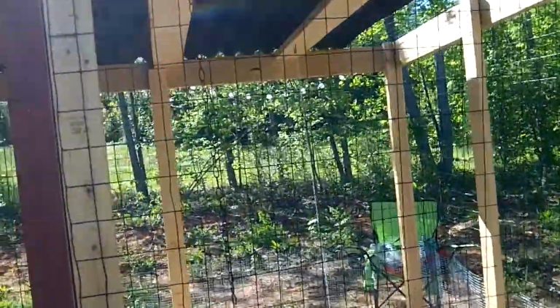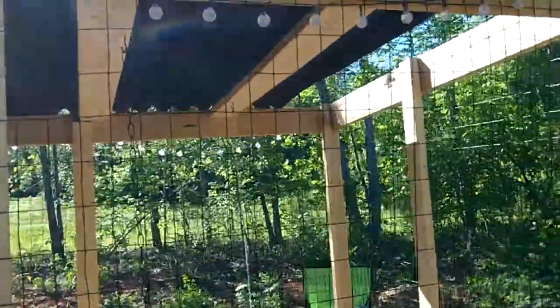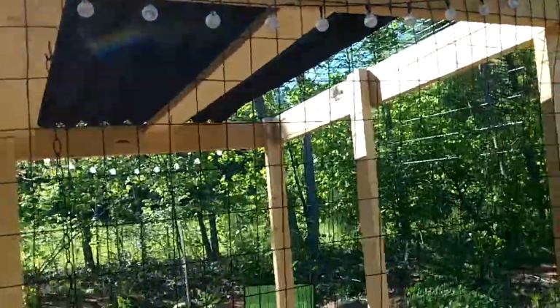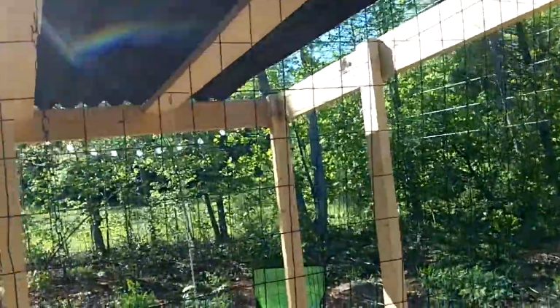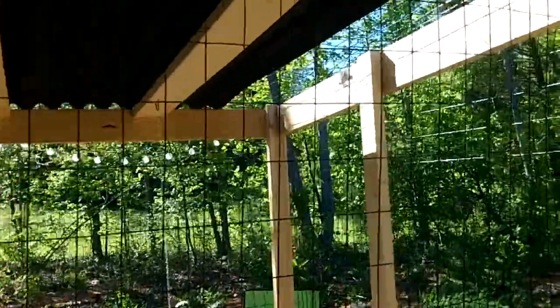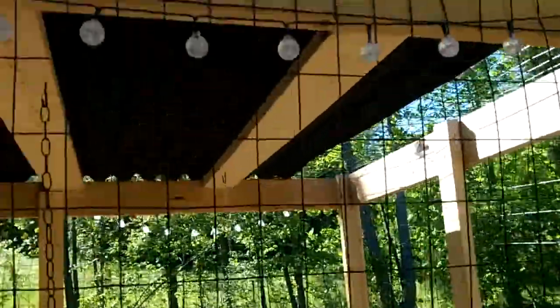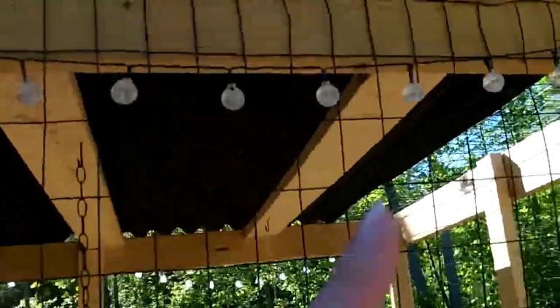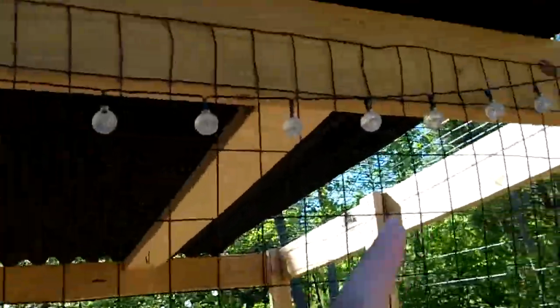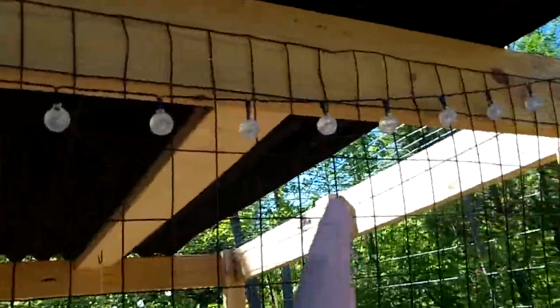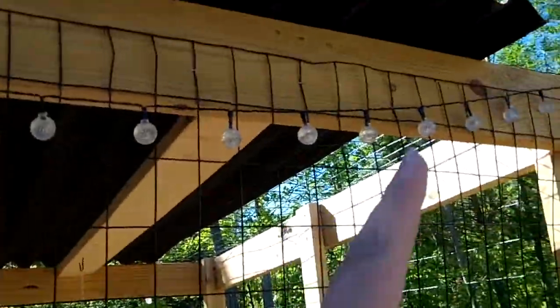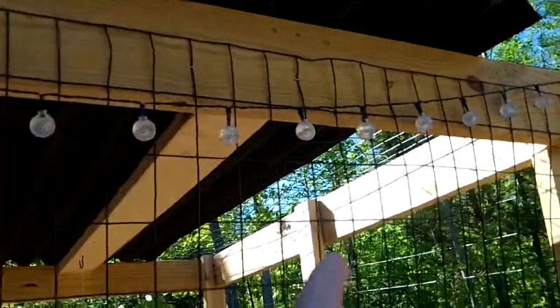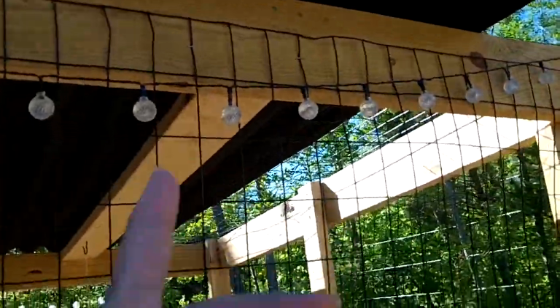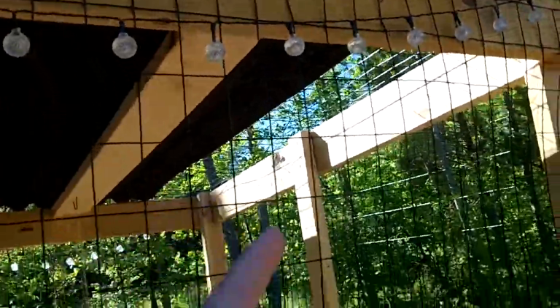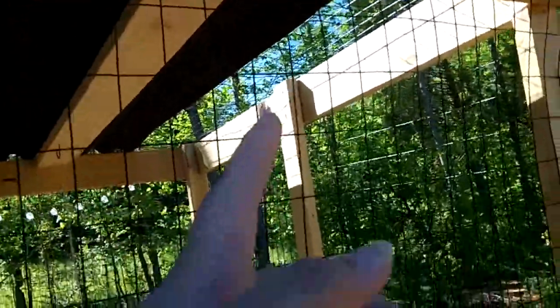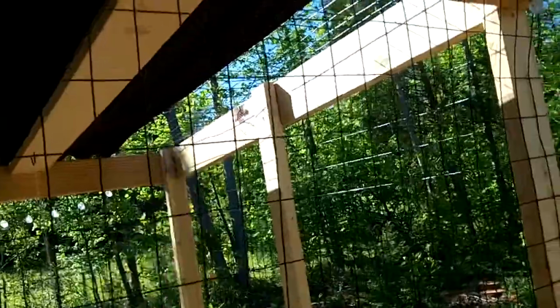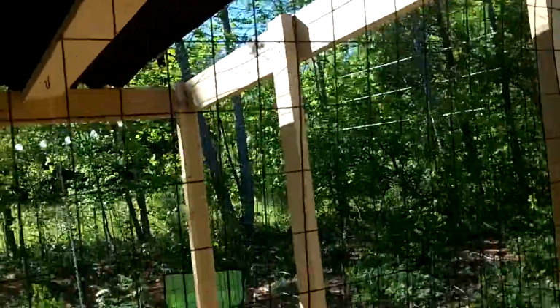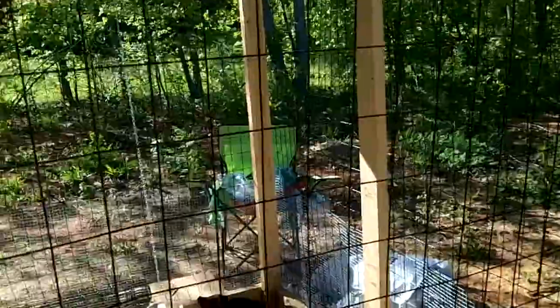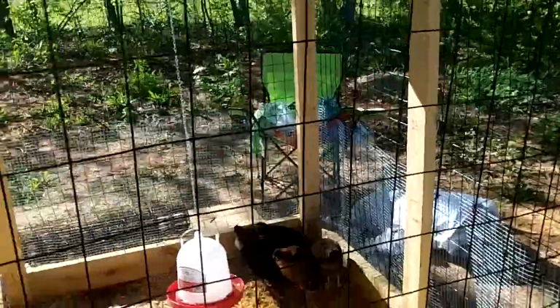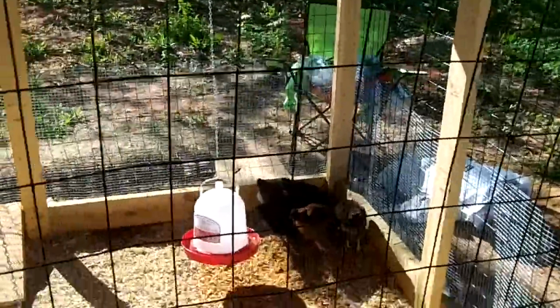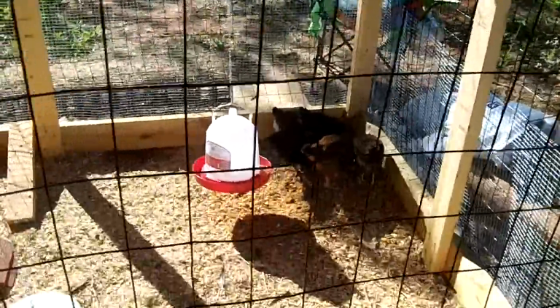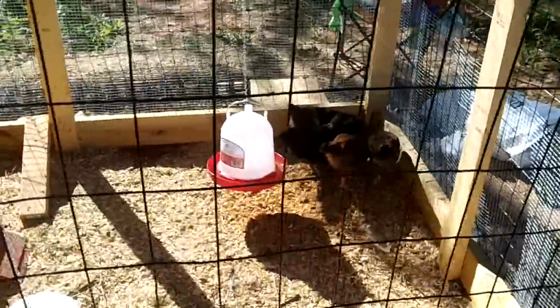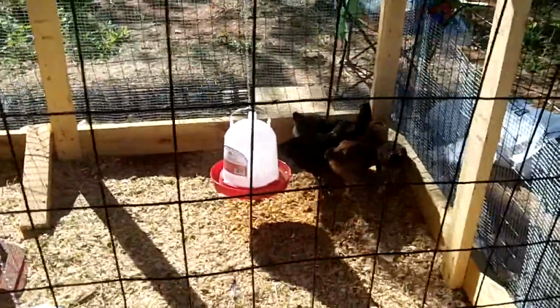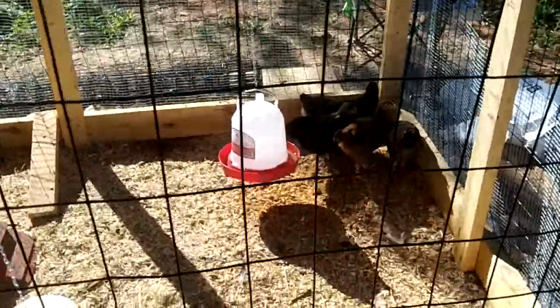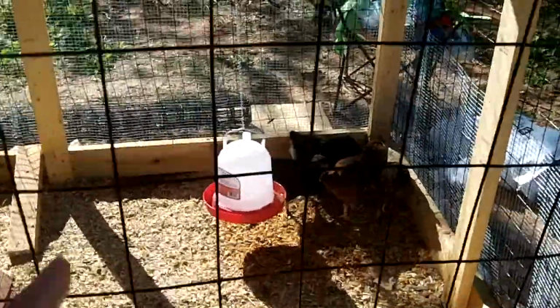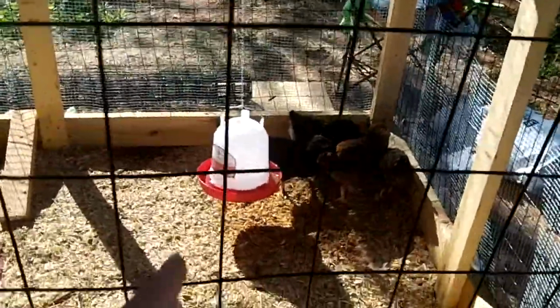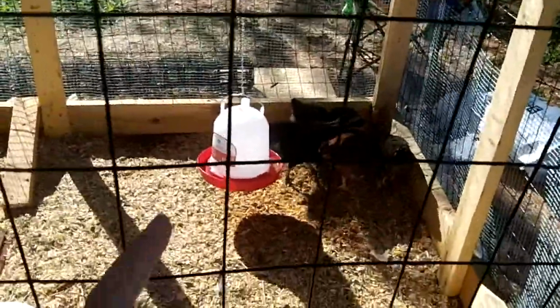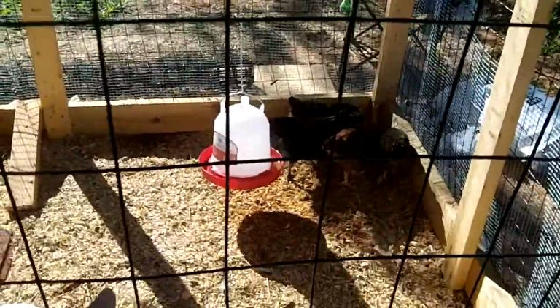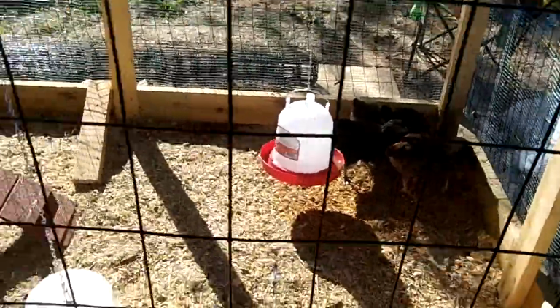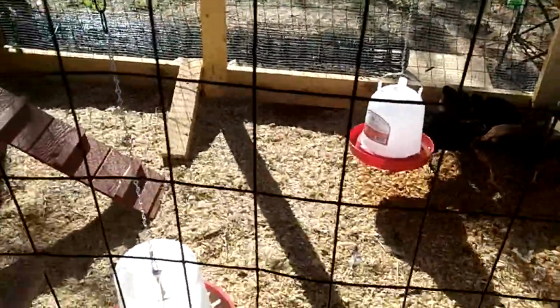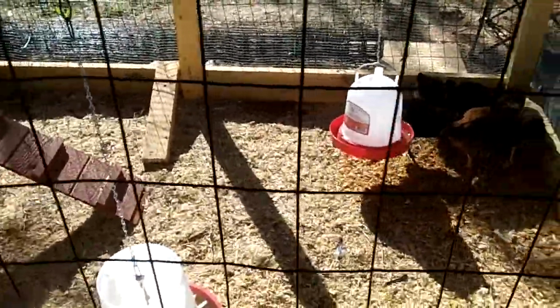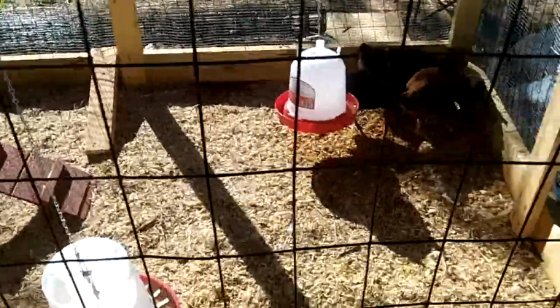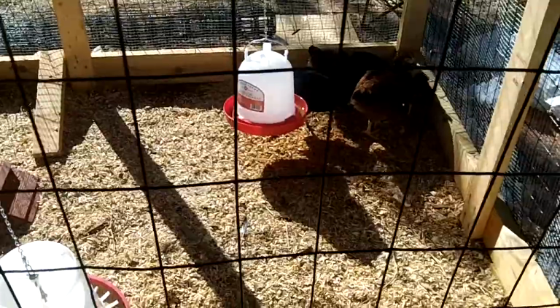We ran out of roof a little bit, but we just covered it in wire. We've got the hanging water and feeder for the chickens.